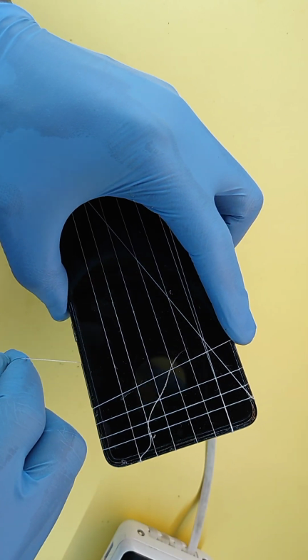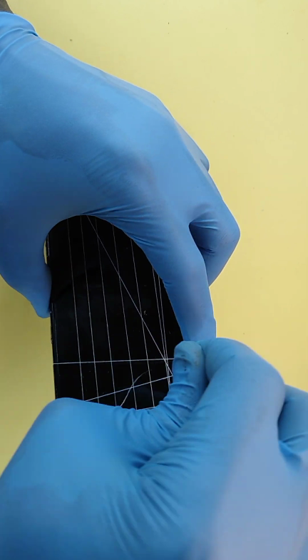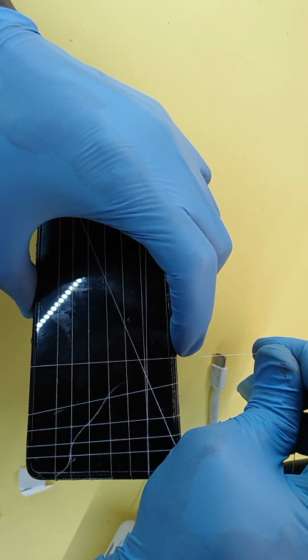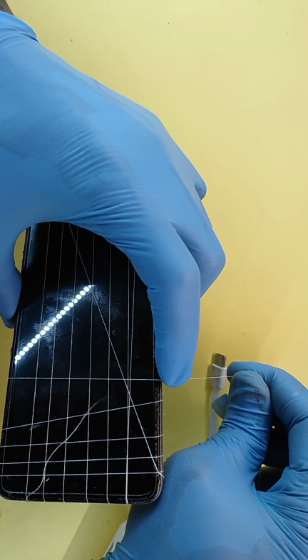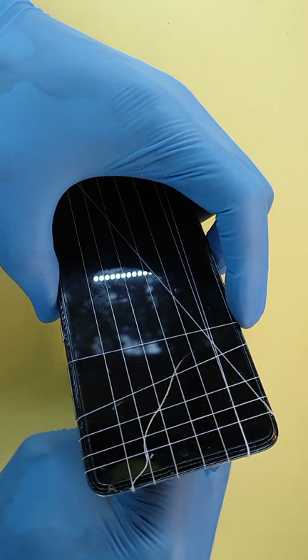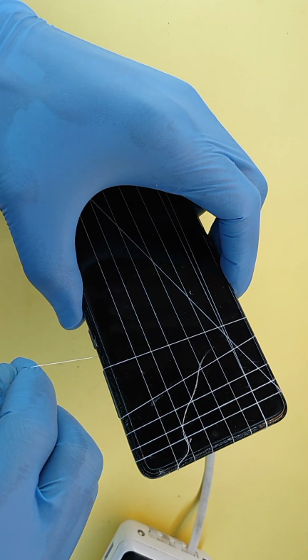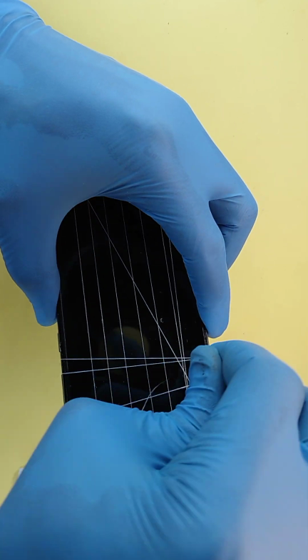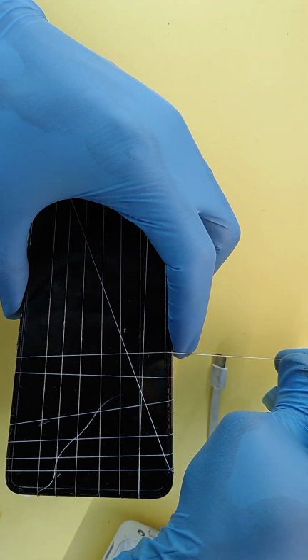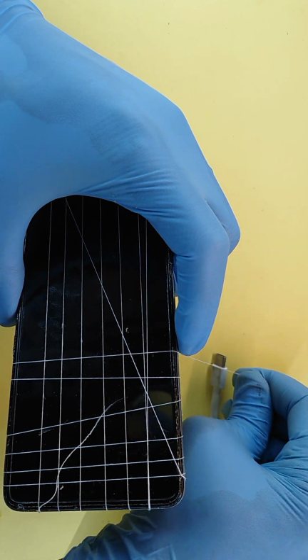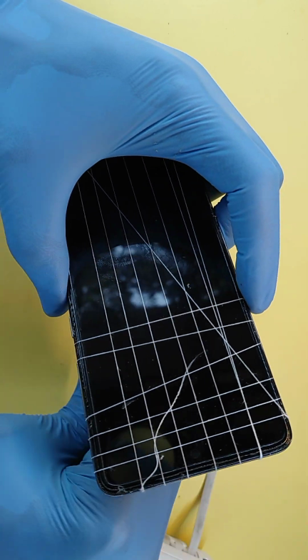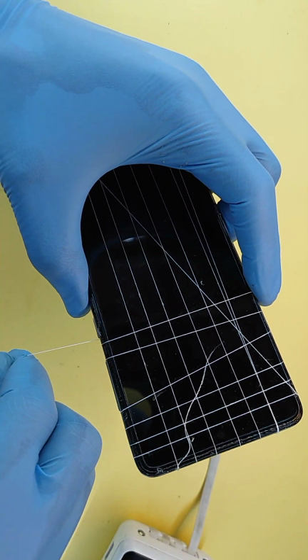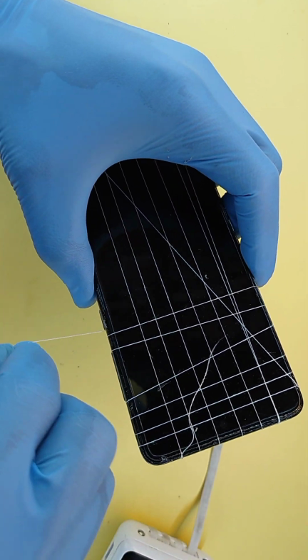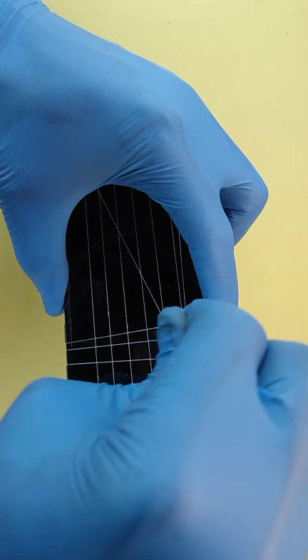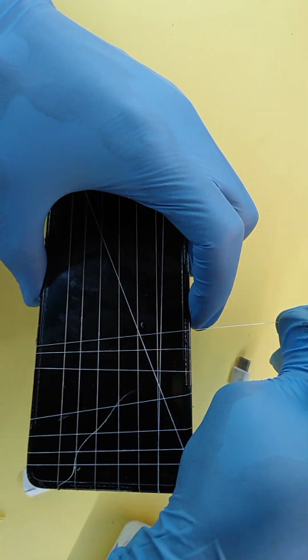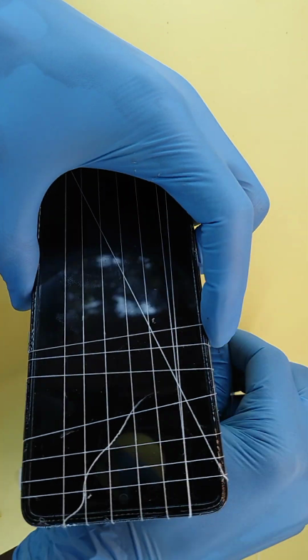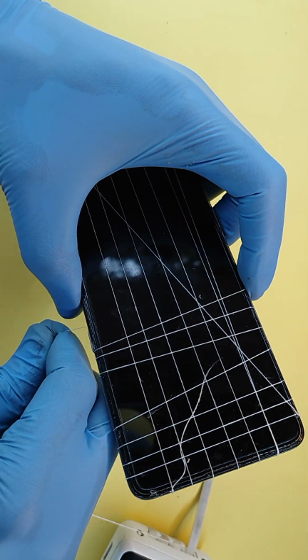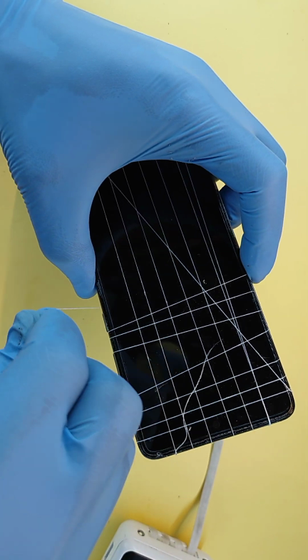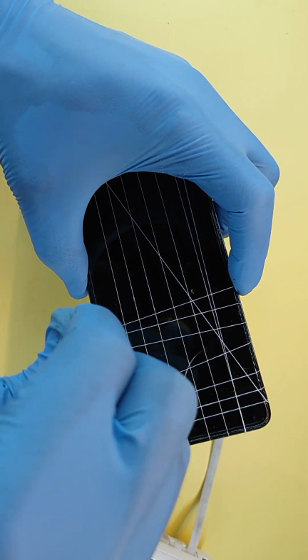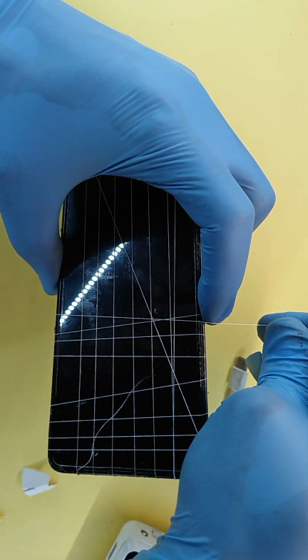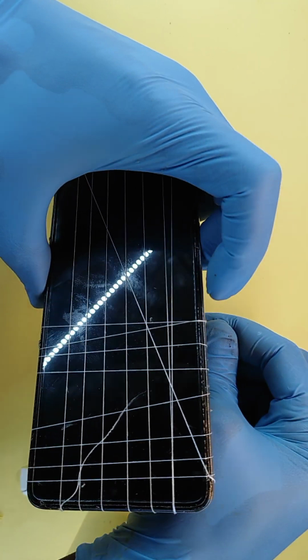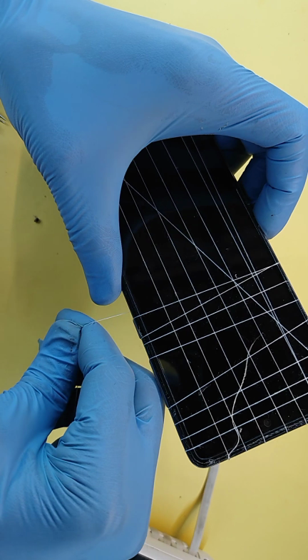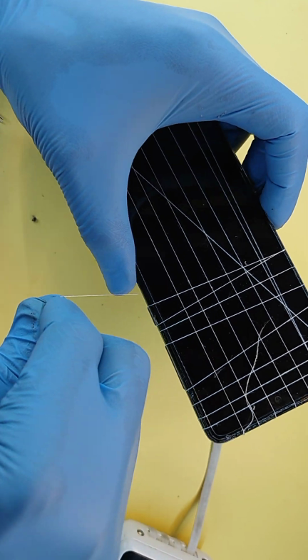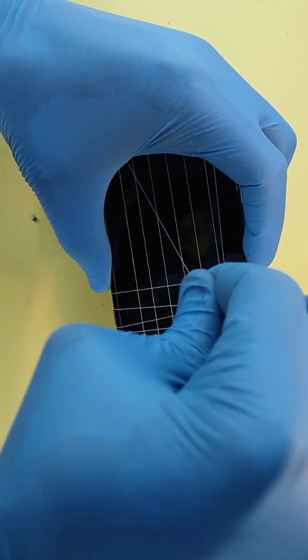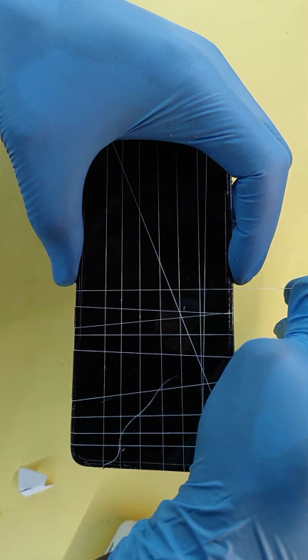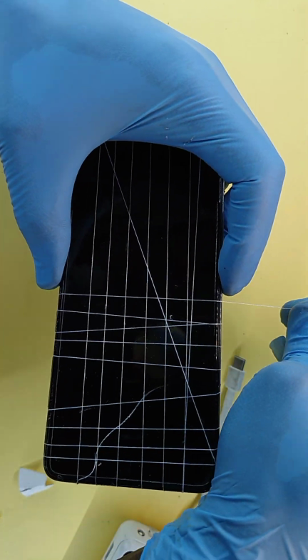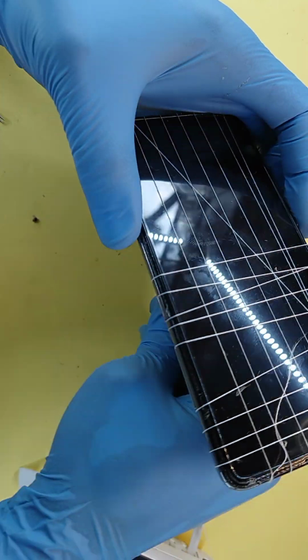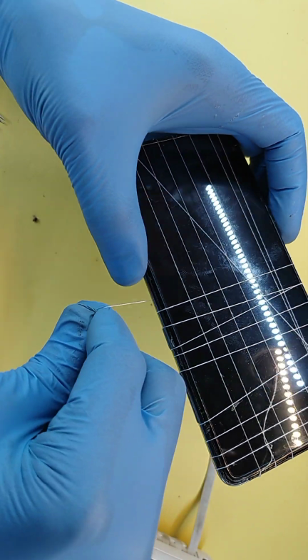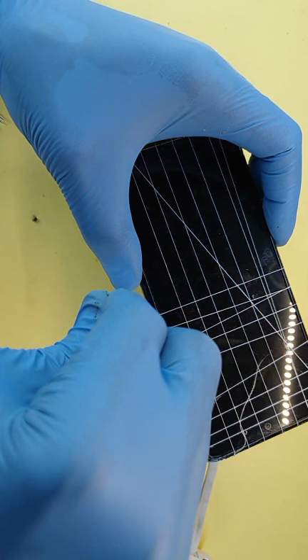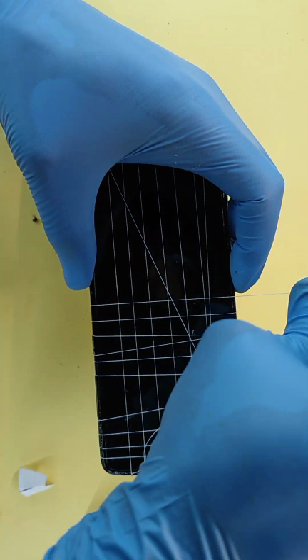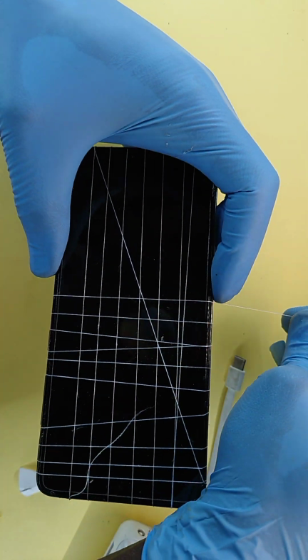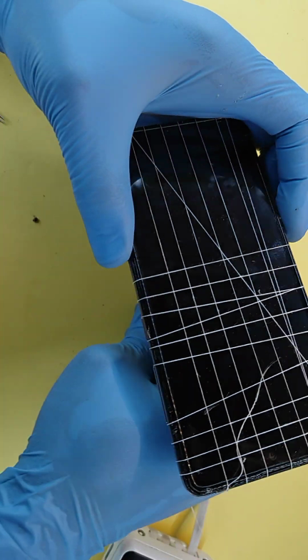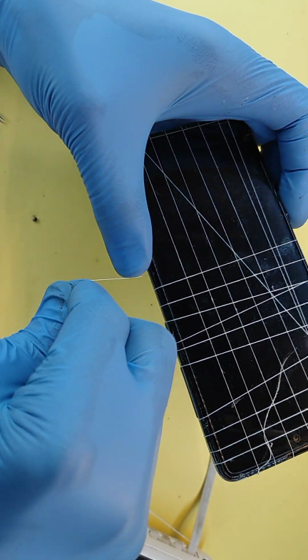Each of those threads applies tension. Cumulatively, the pressing force is enough to keep the screen and the back pressed onto the frame as the glue dries.